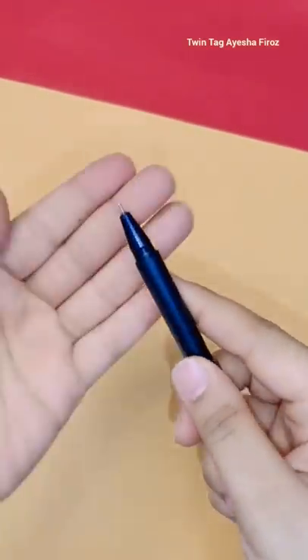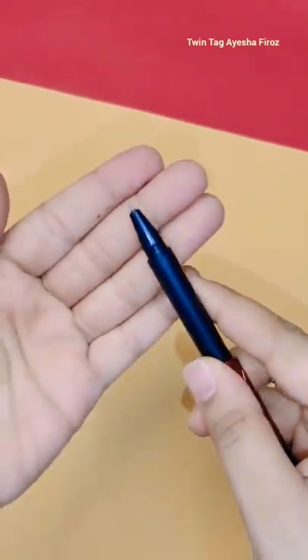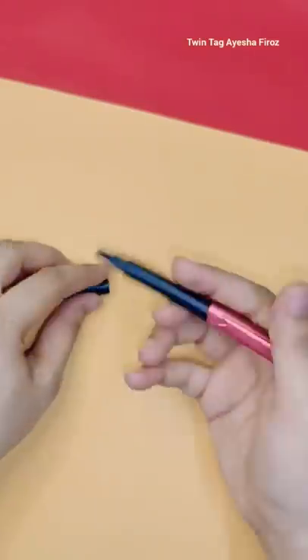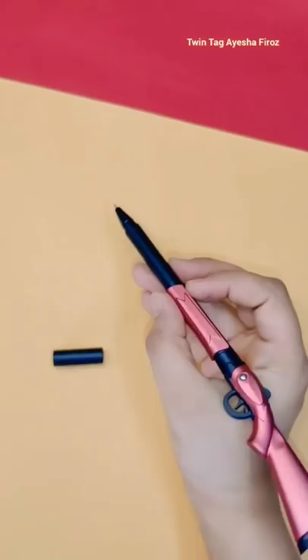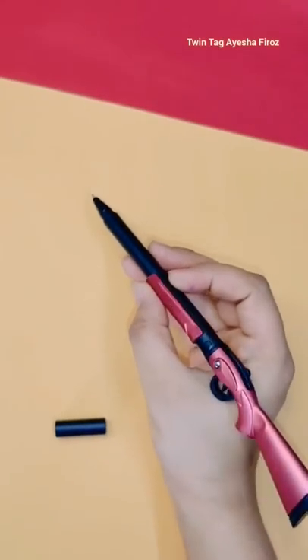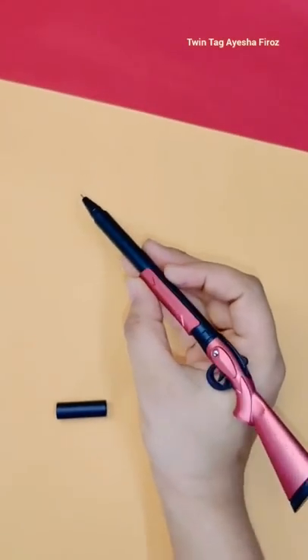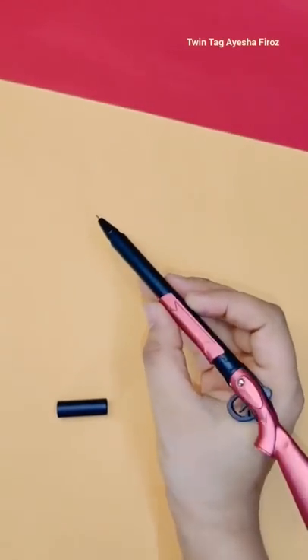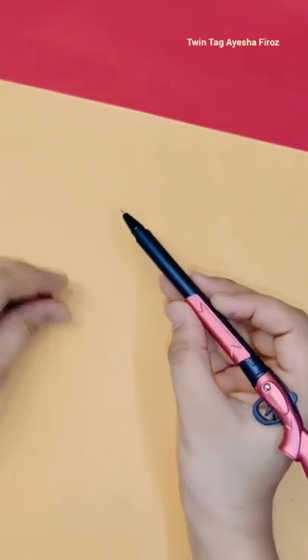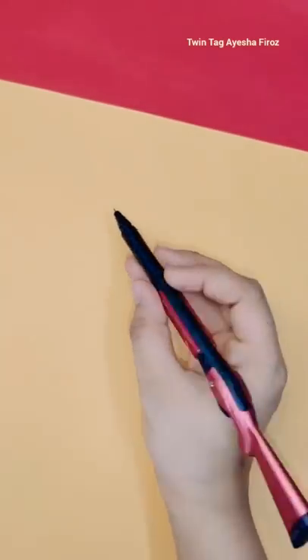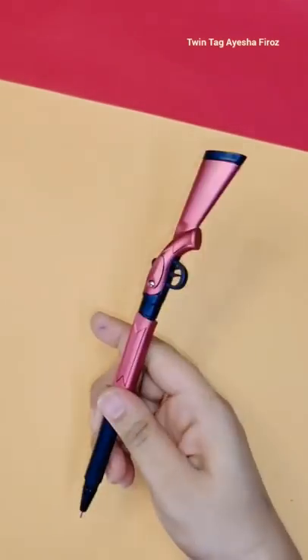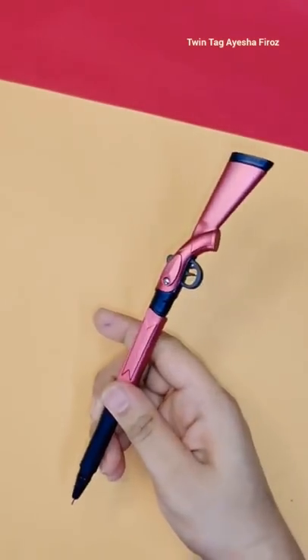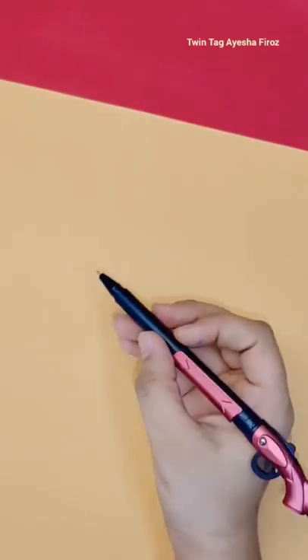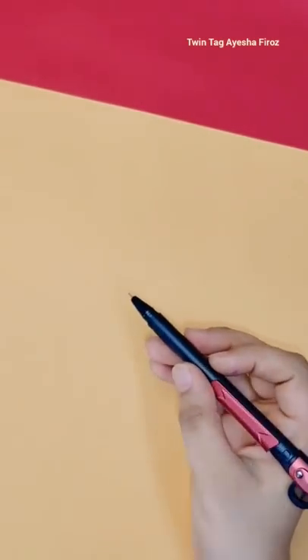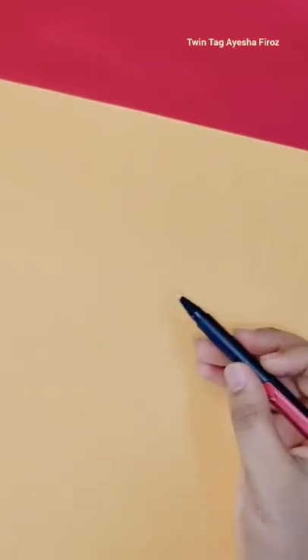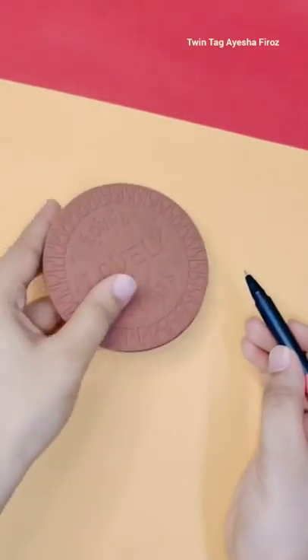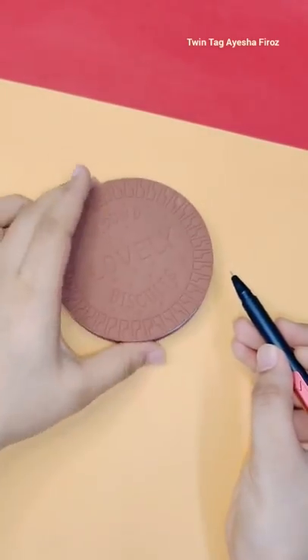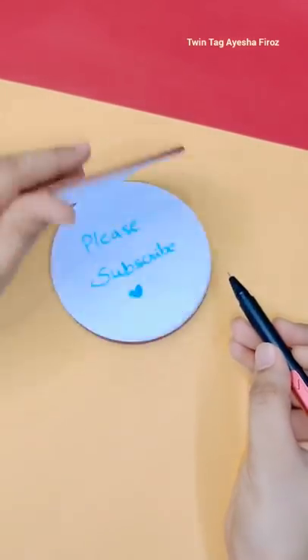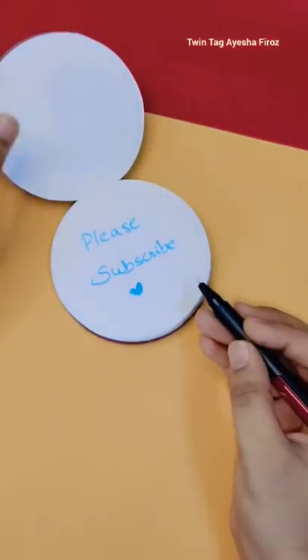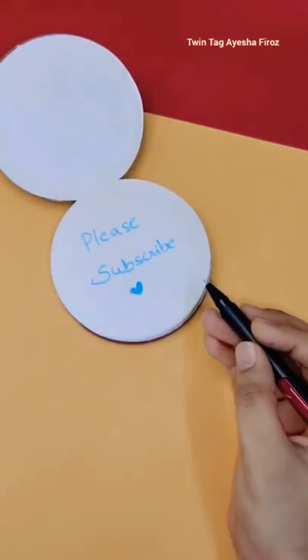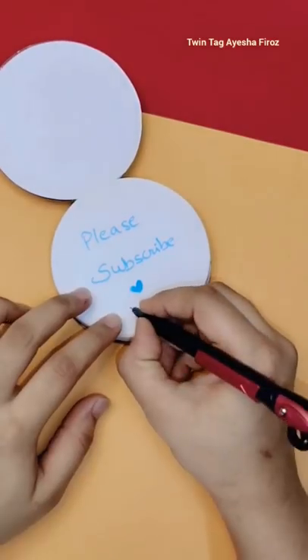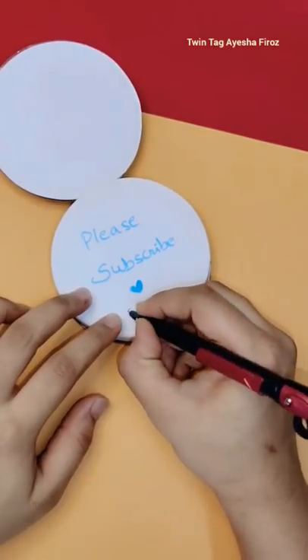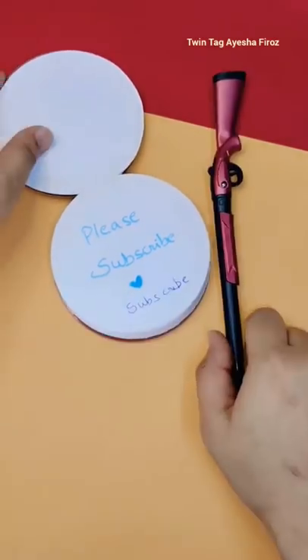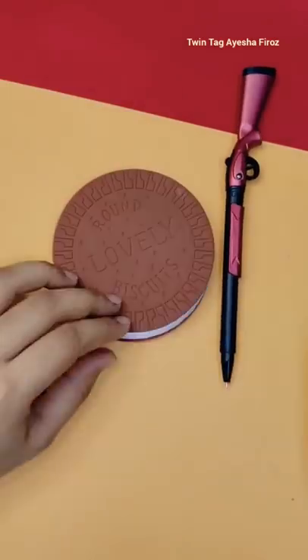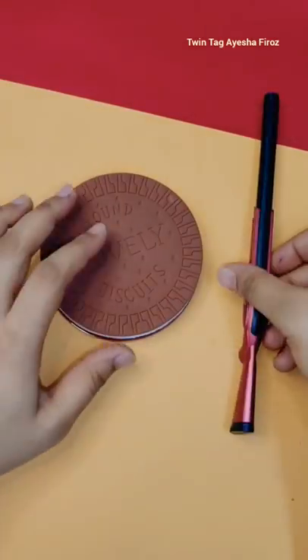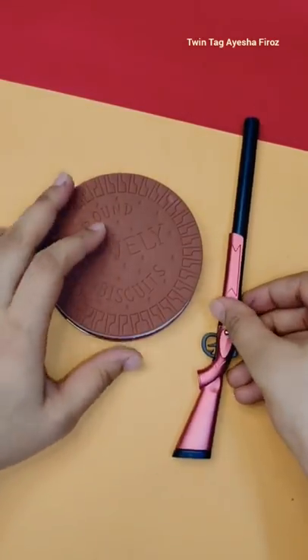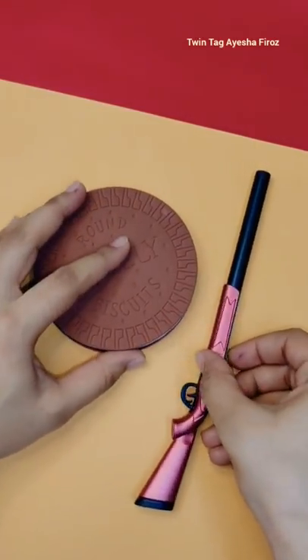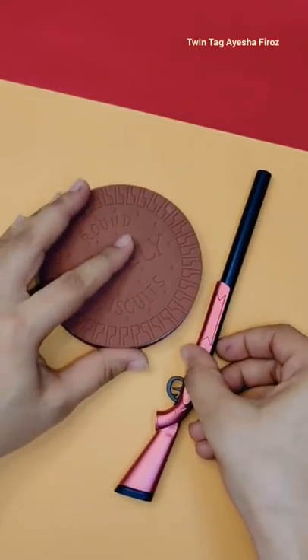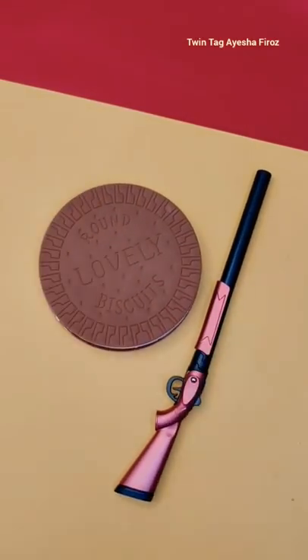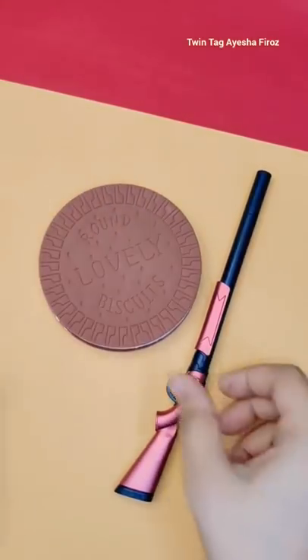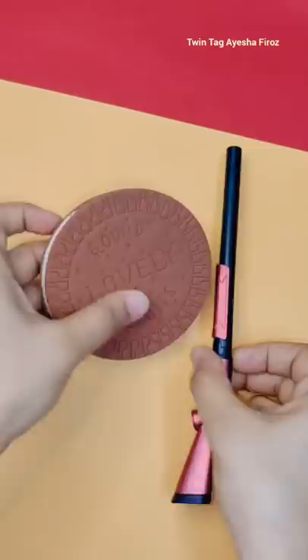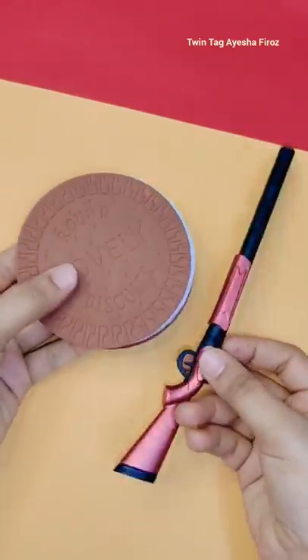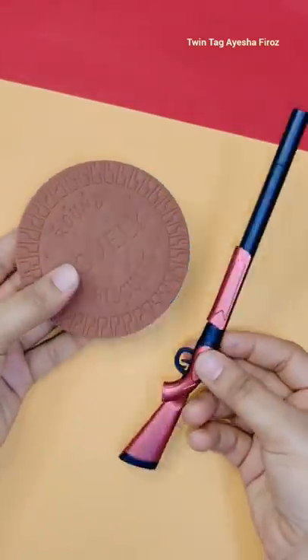So guys, now I have a collection of unique stationery items. In future, I will purchase a lot more unique stationery items, and when it becomes a big collection, I will show you in a video.